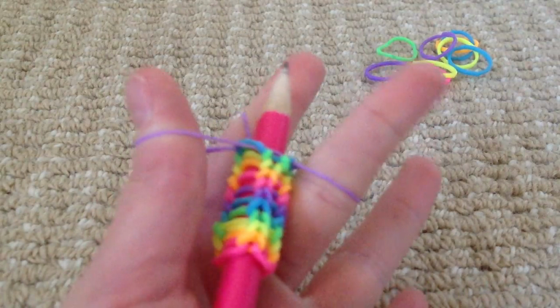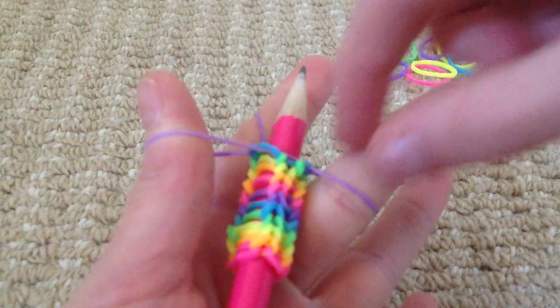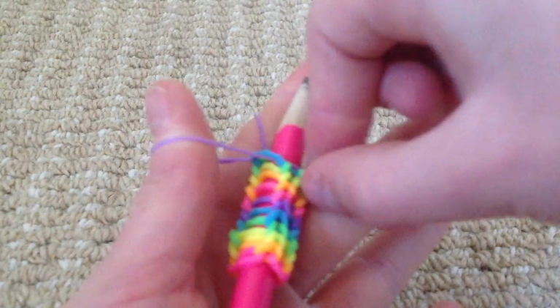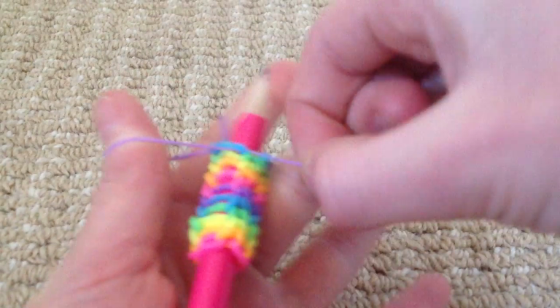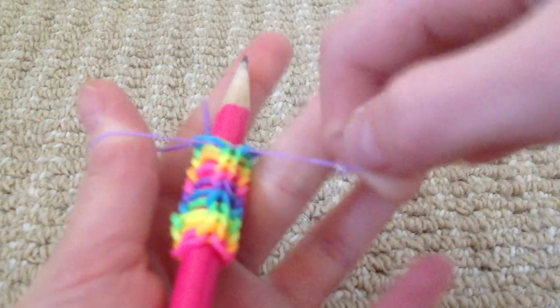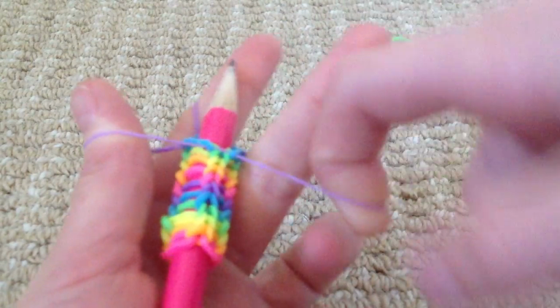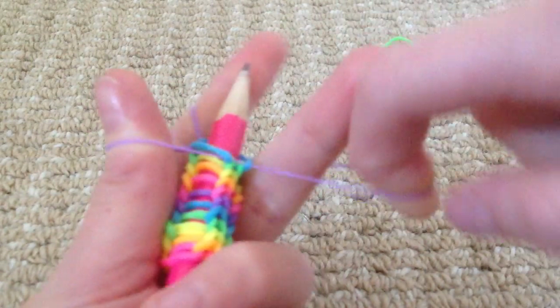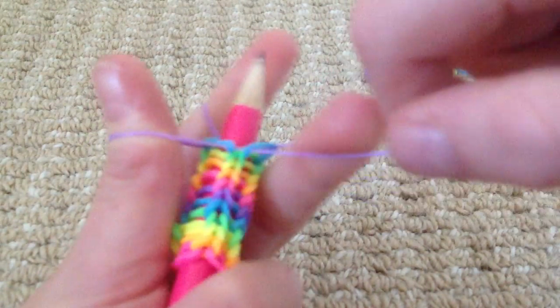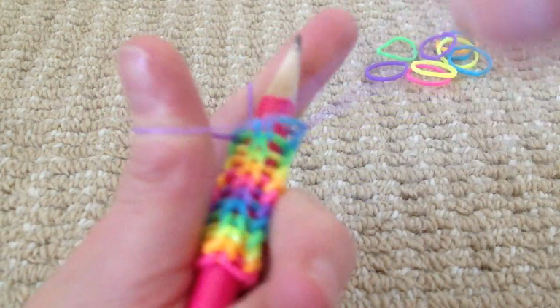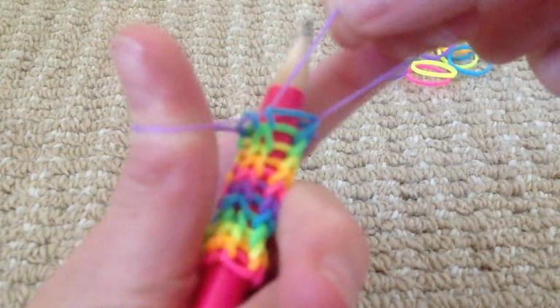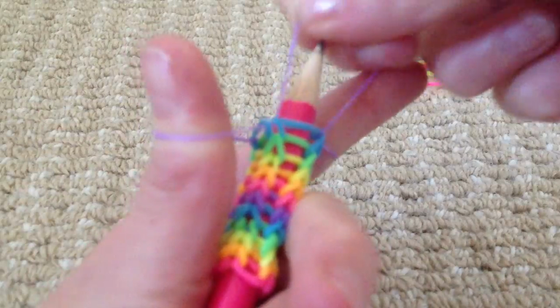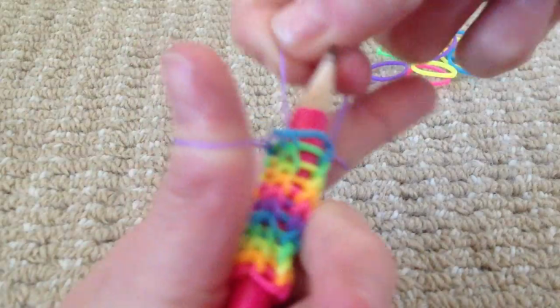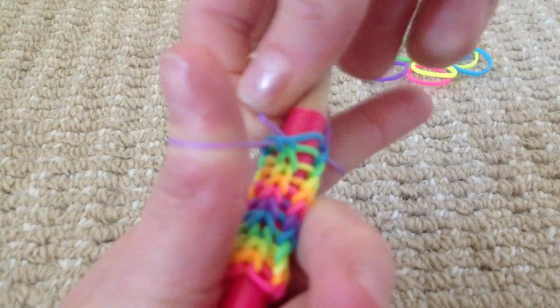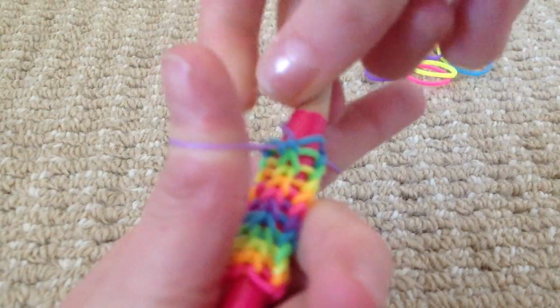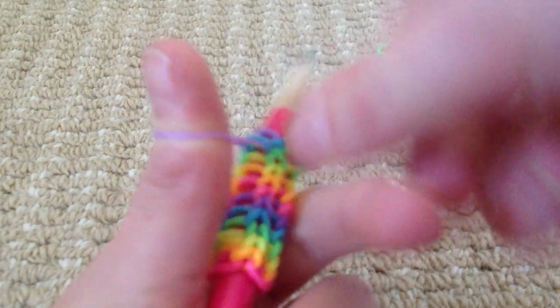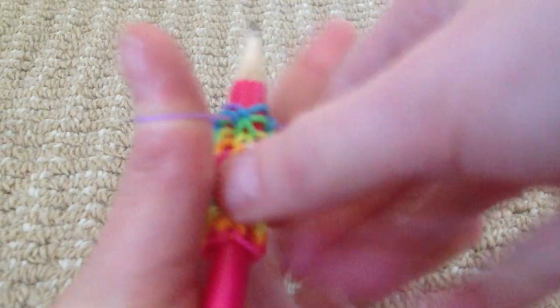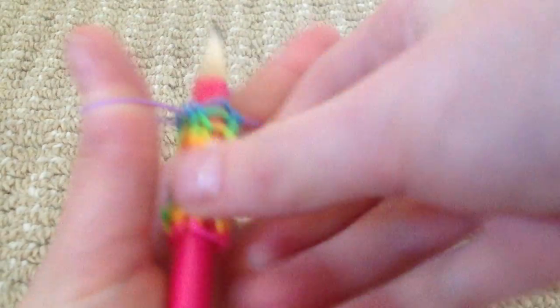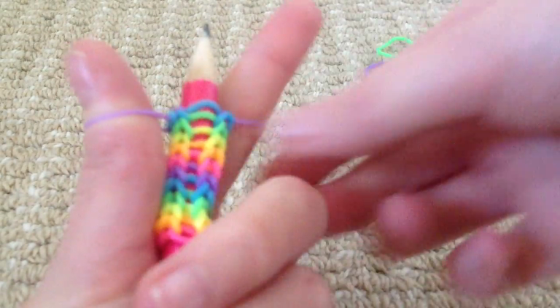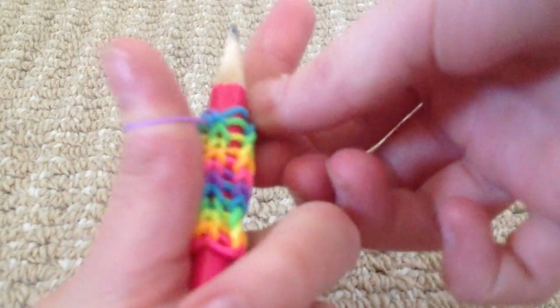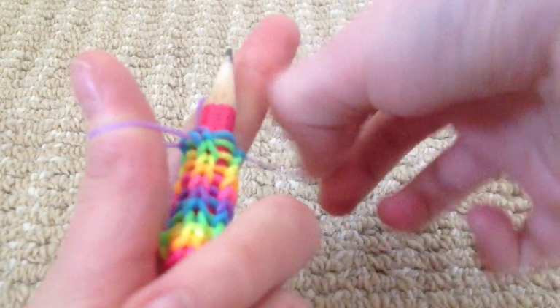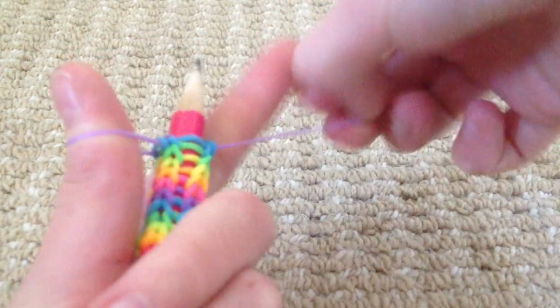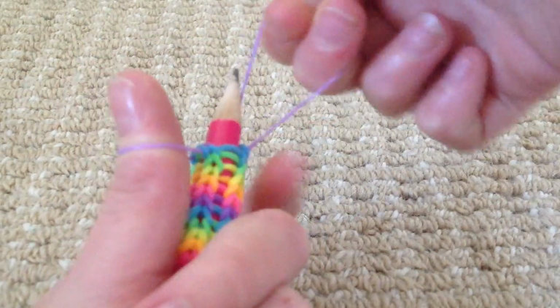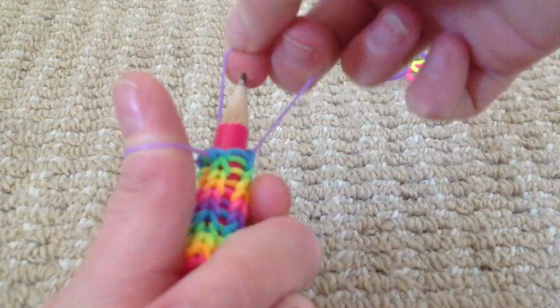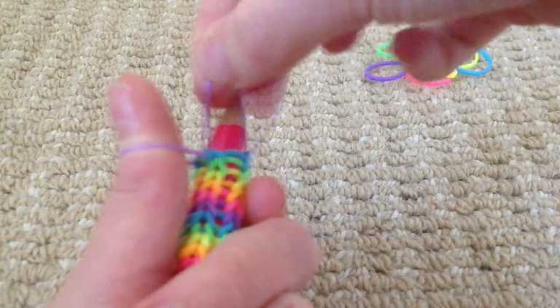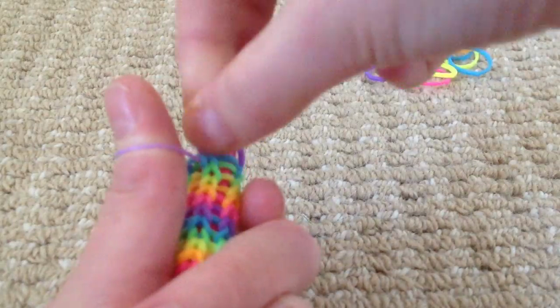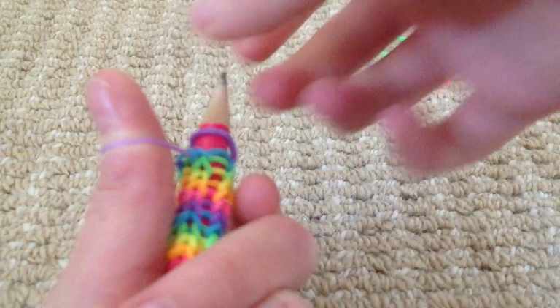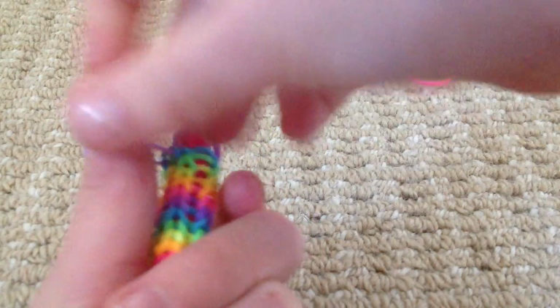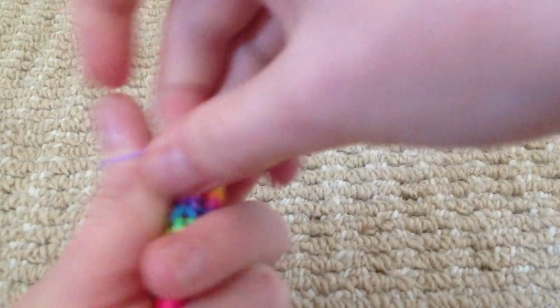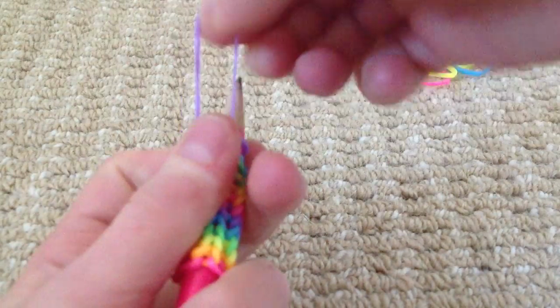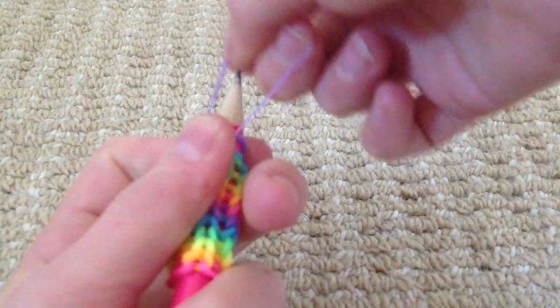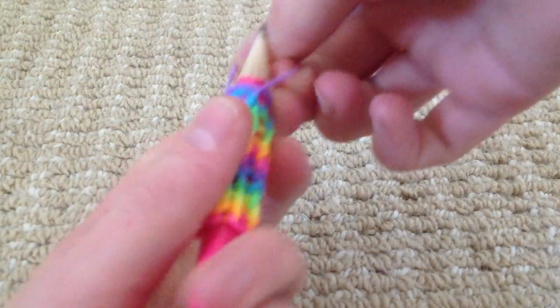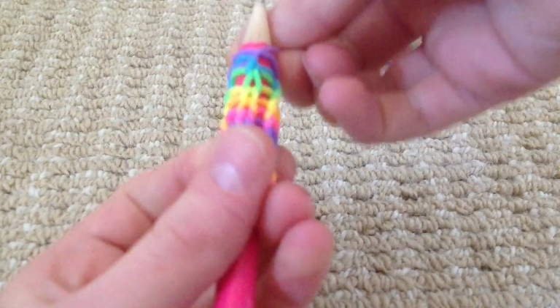So all you do is get this band, pull it over this side of the pencil. Then get this band, pull it over here. Then this band, pull it over there.